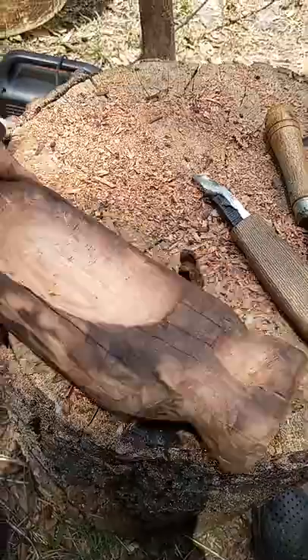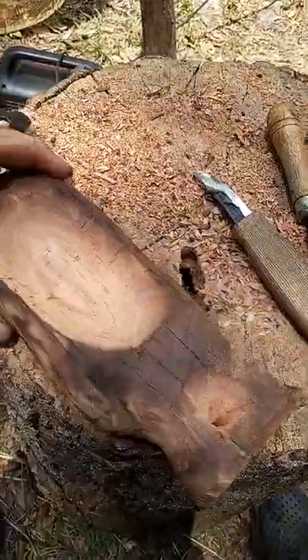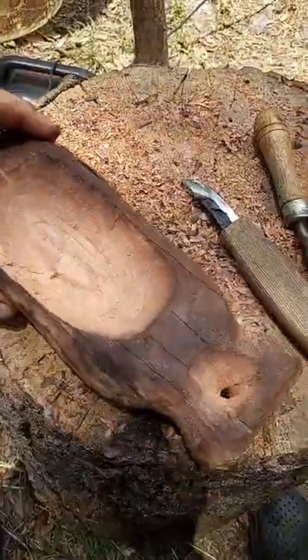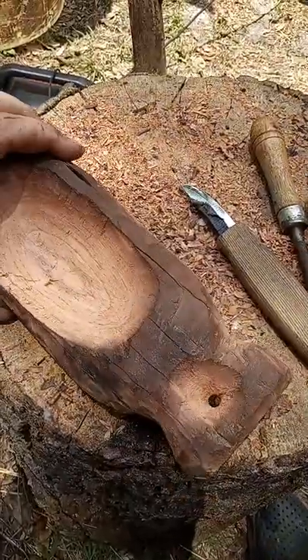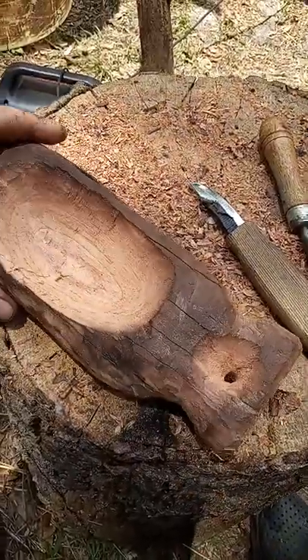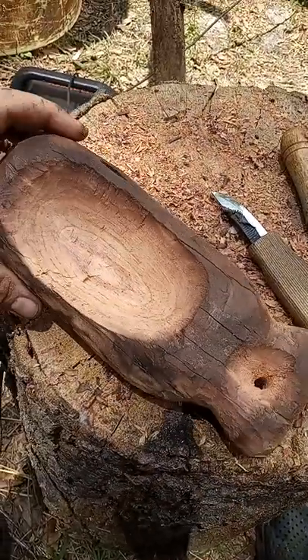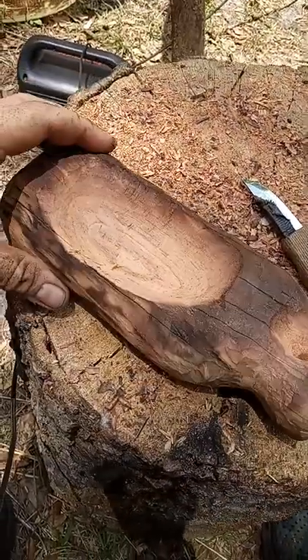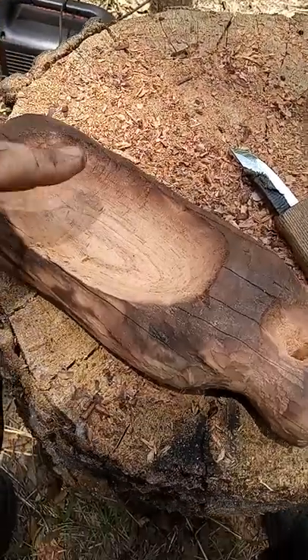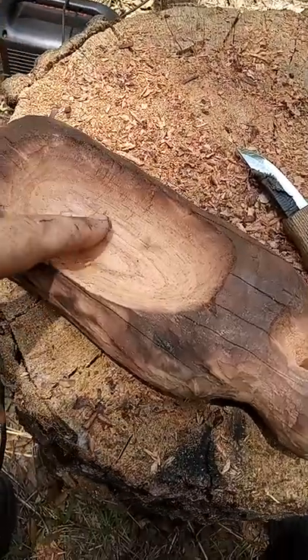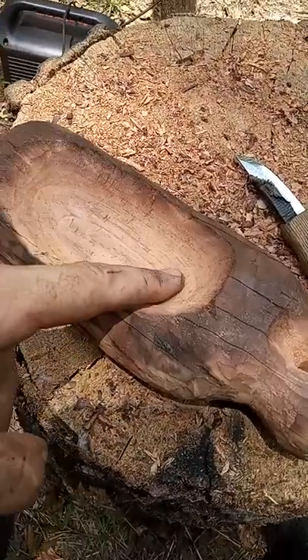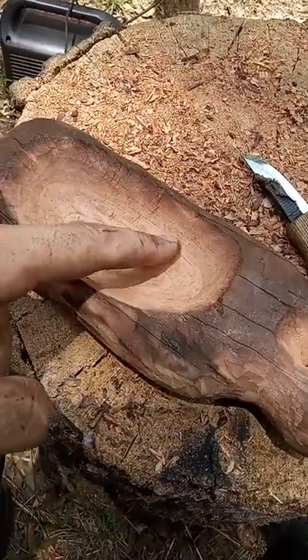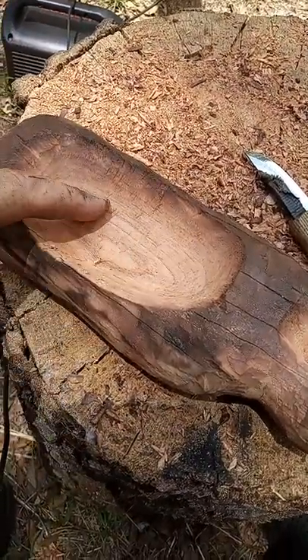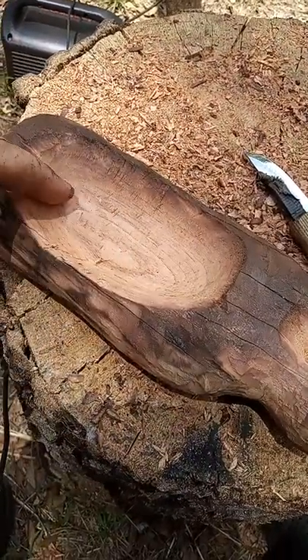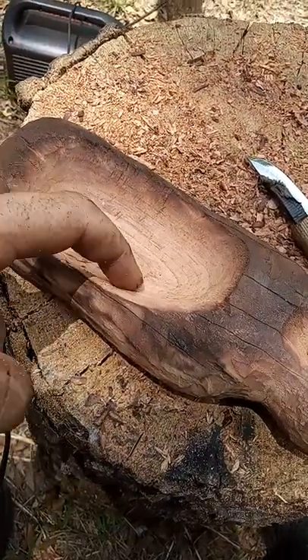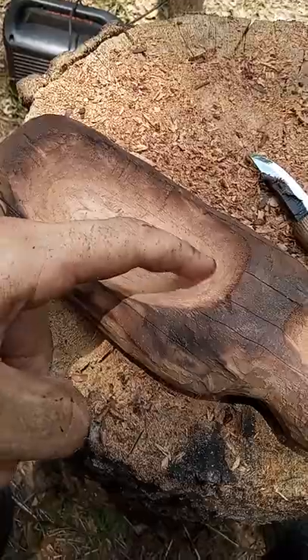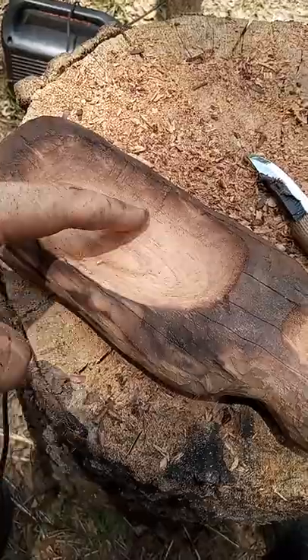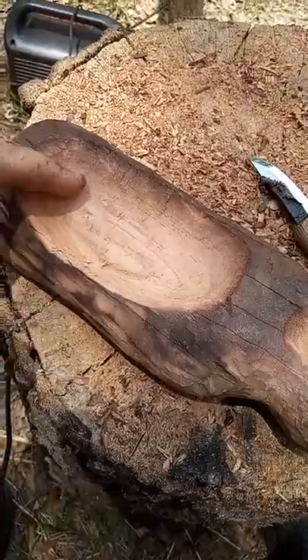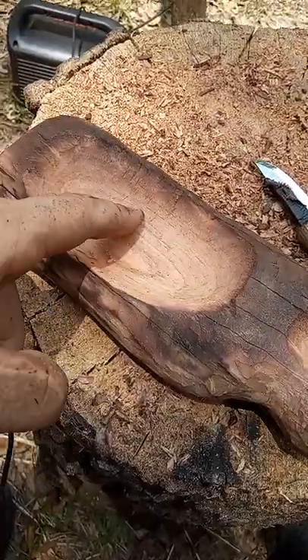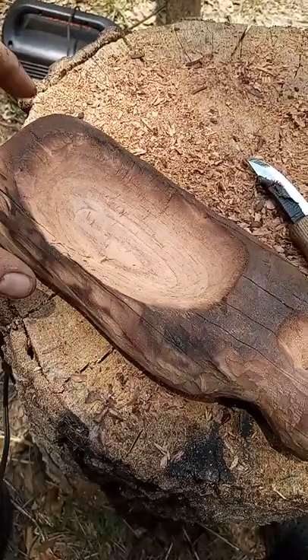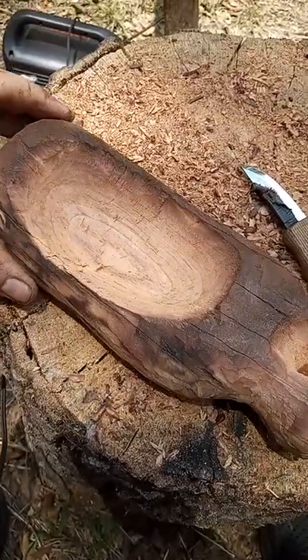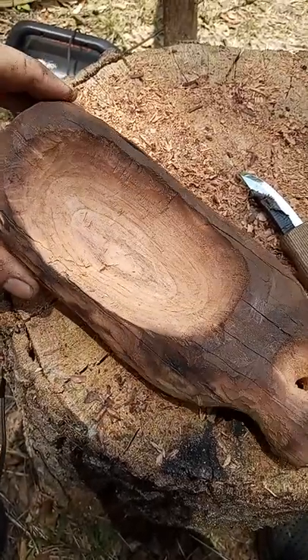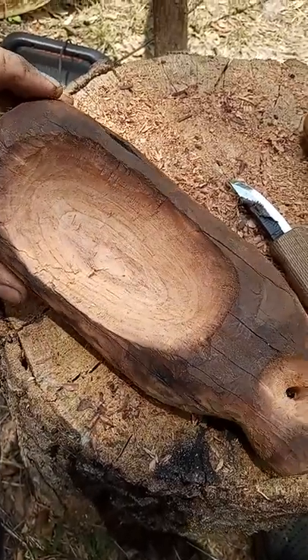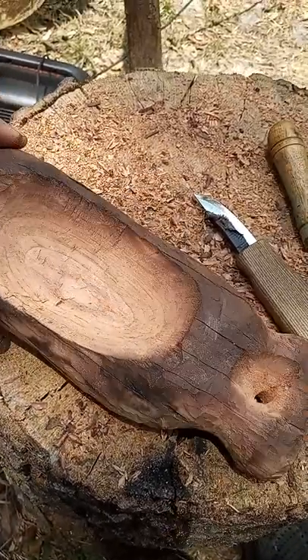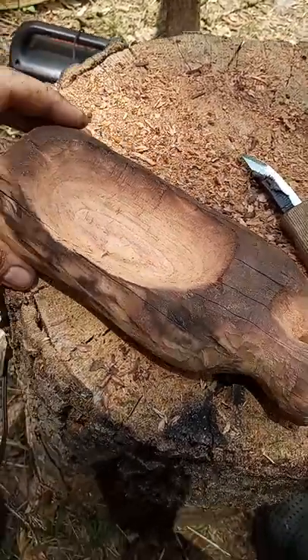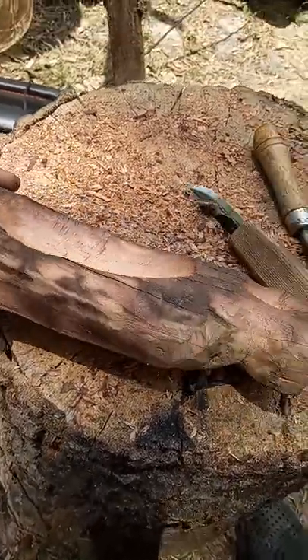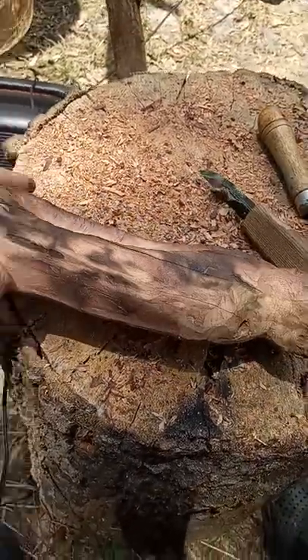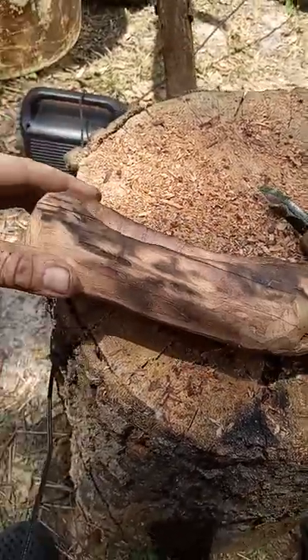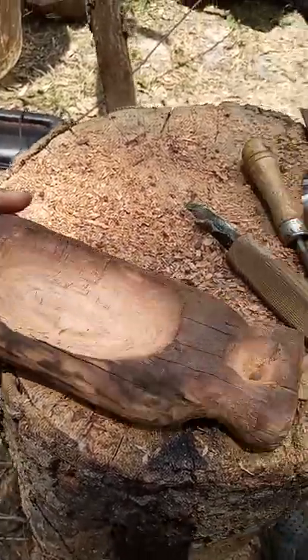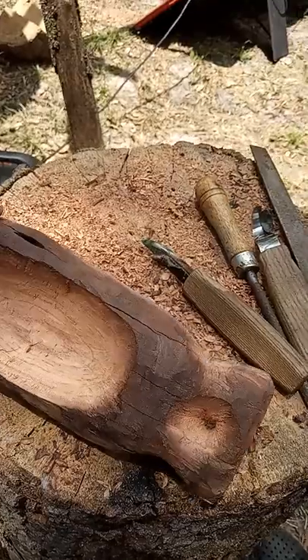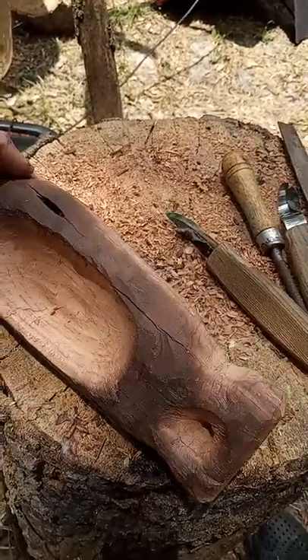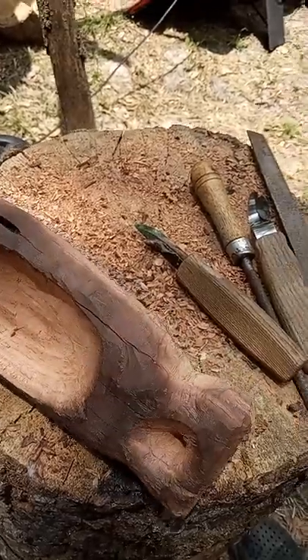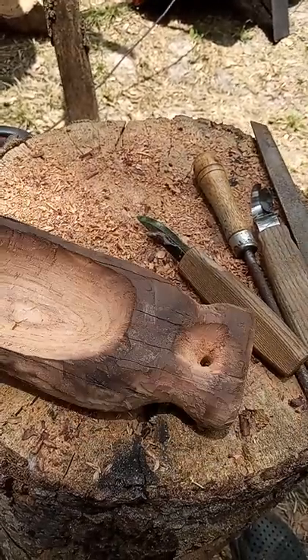Probably about four hours into it. Look at all that grain — that's gonna be so beautiful when I throw the oil in there. That's all gonna pop. I have a lot of char on there; I'm not sure if I'm gonna knock that down or not.